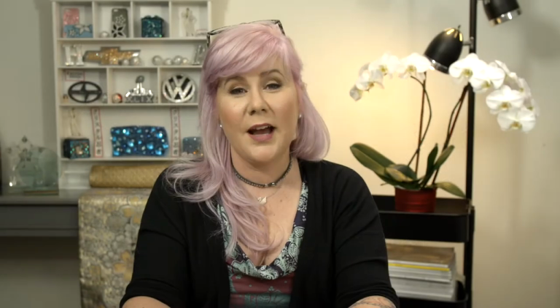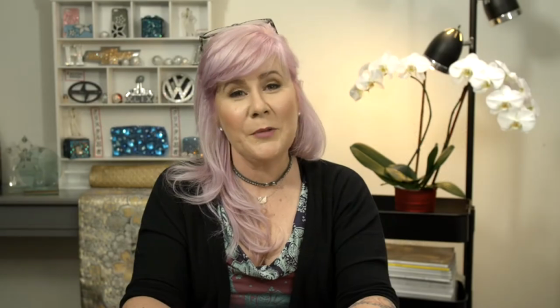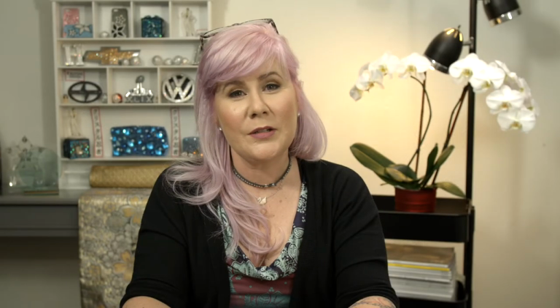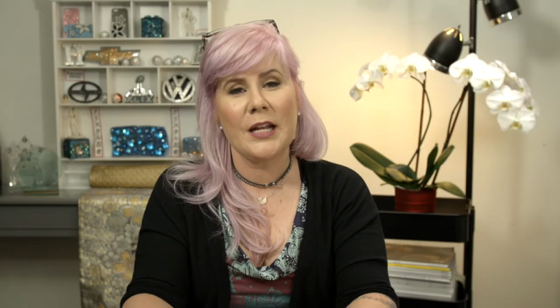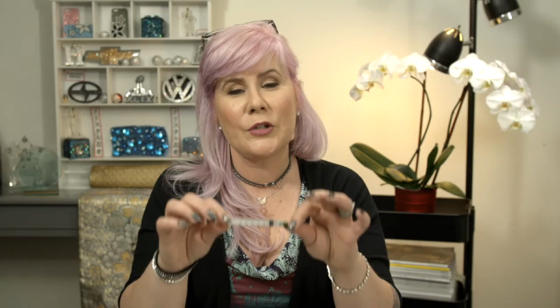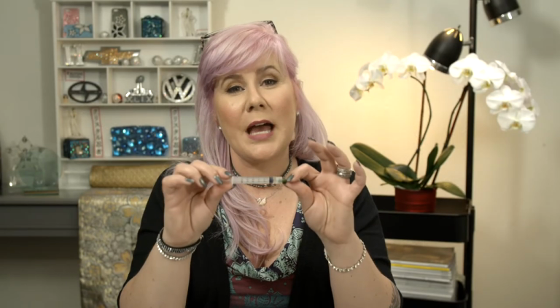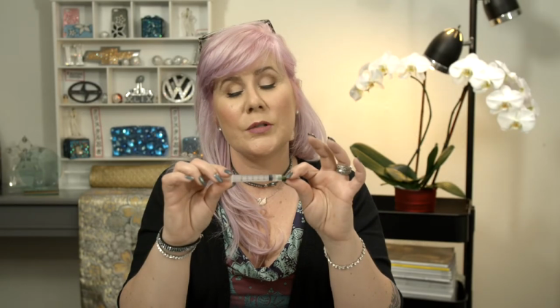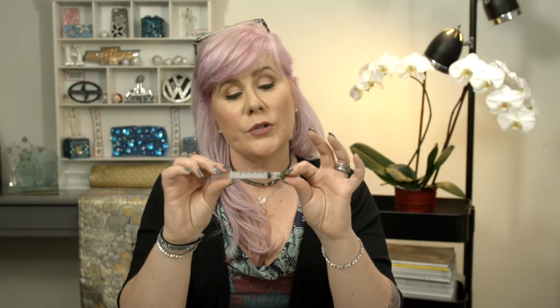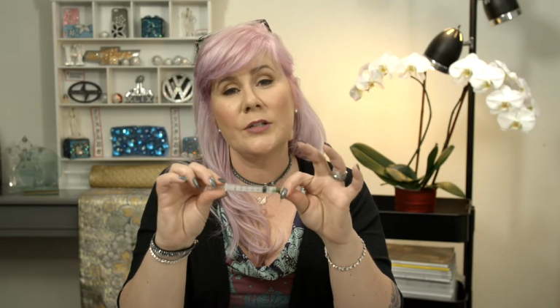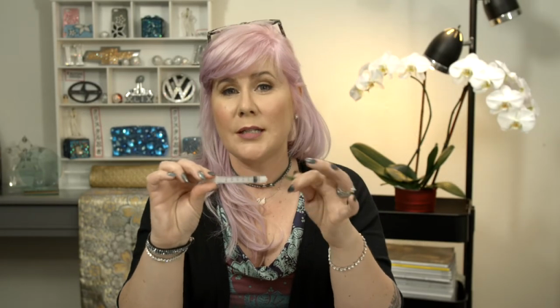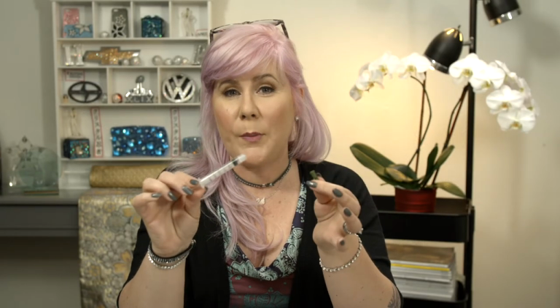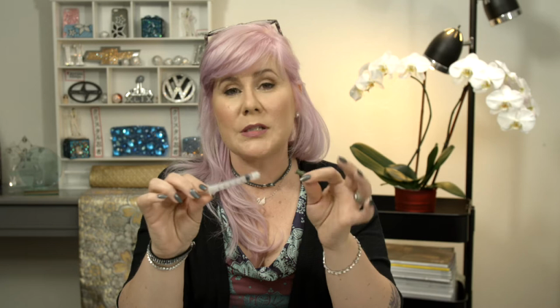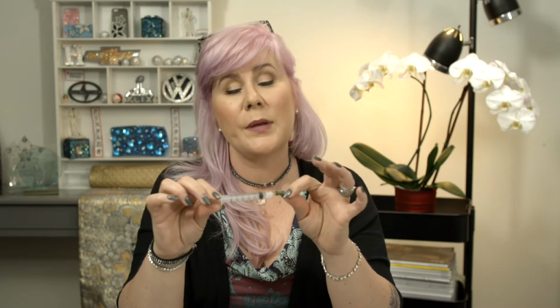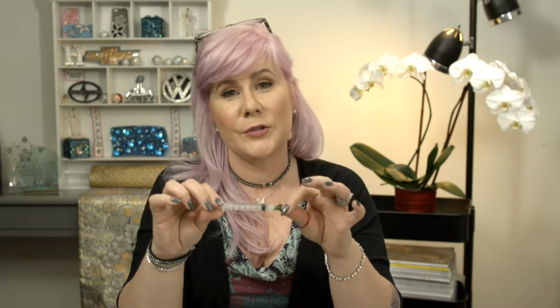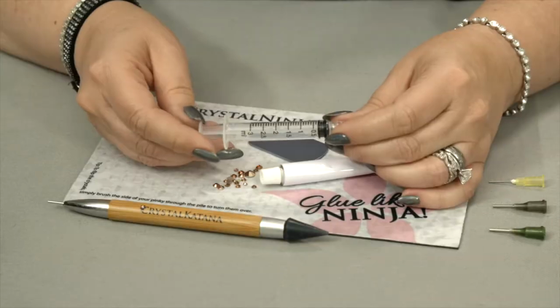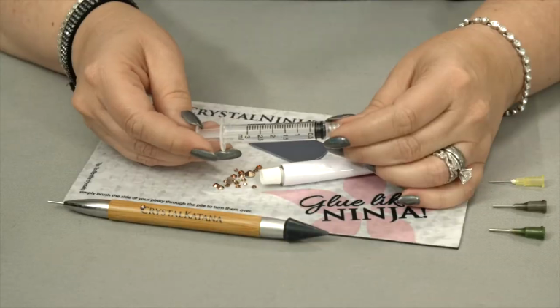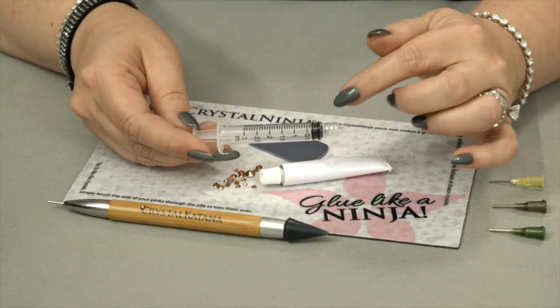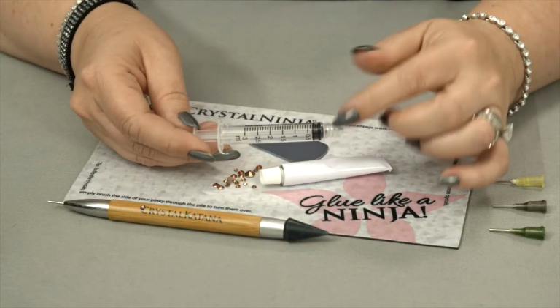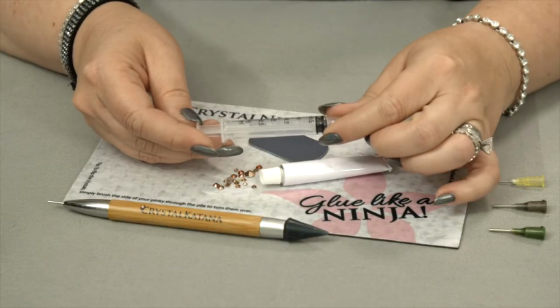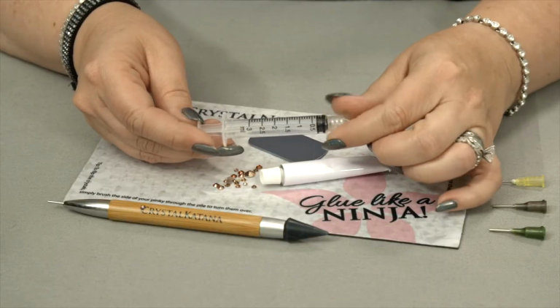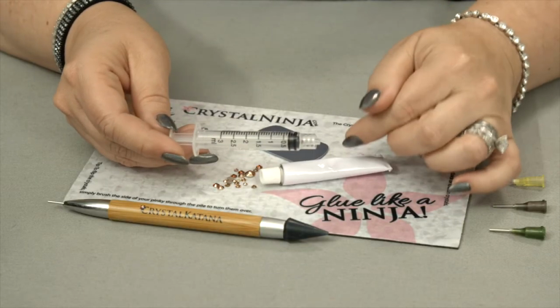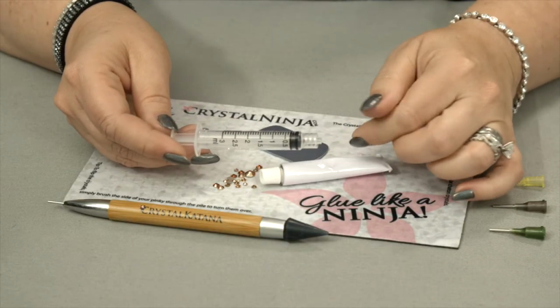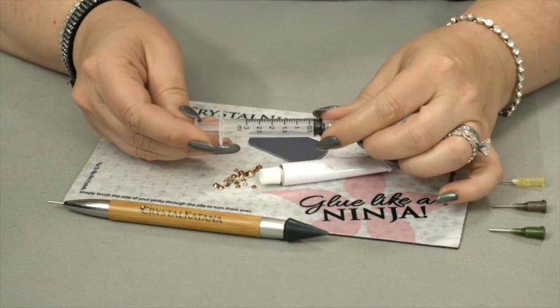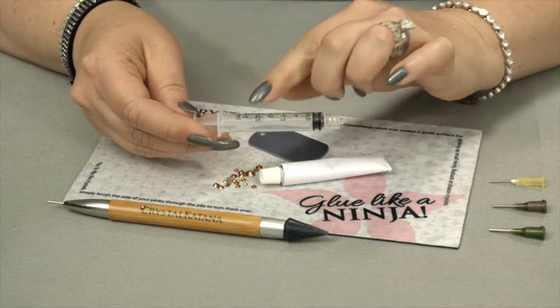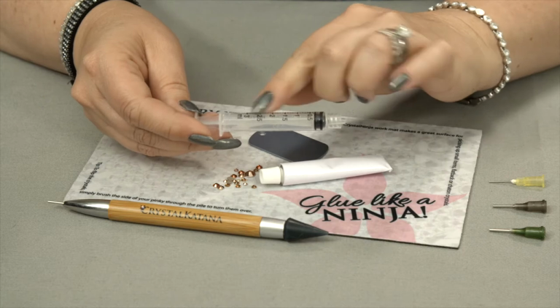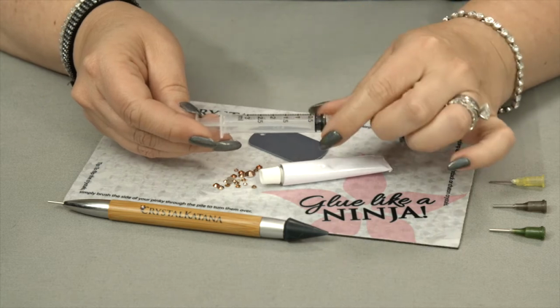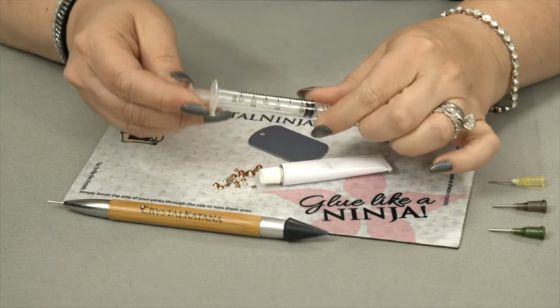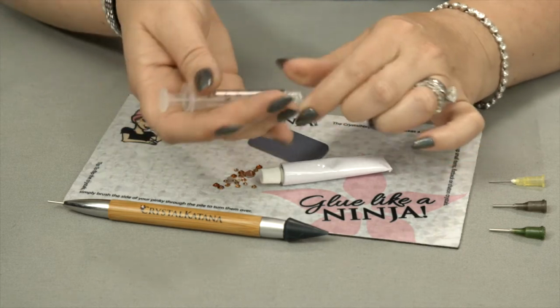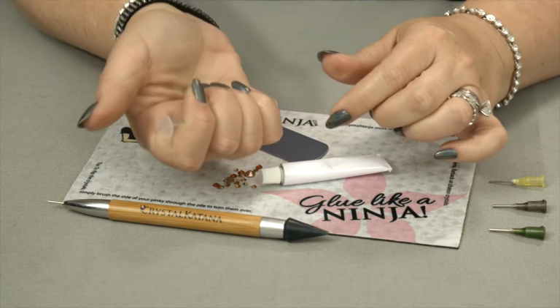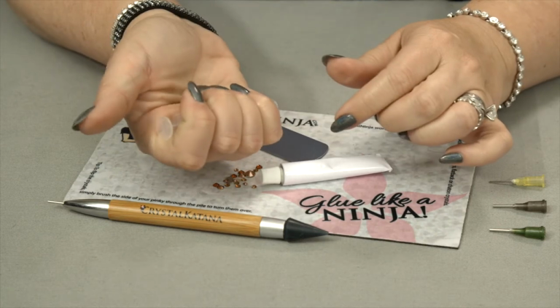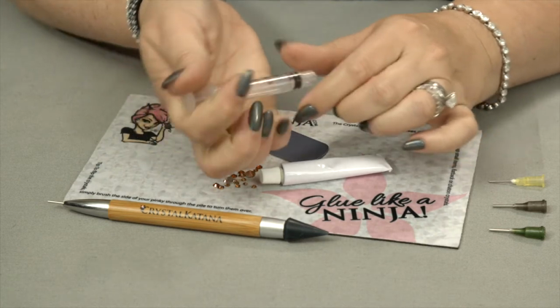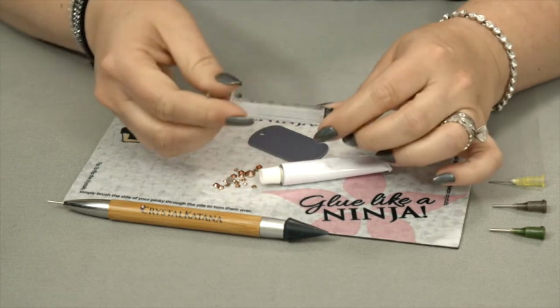Hi, I'm the Crystal Ninja and I'm here to show you how to use your syringe and tip properly with solvent-based glues. When using a syringe for solvent-based glues, I prefer a three mil because it fits into my hand a little easier.